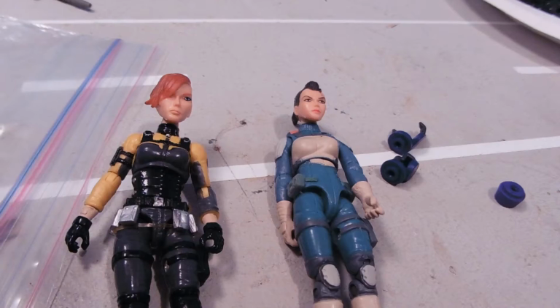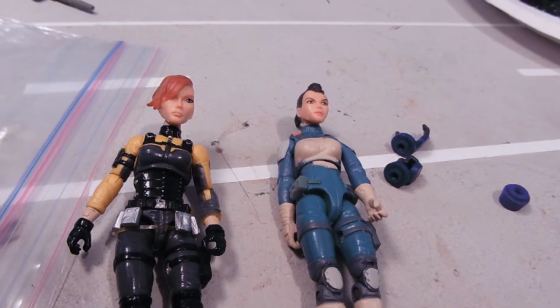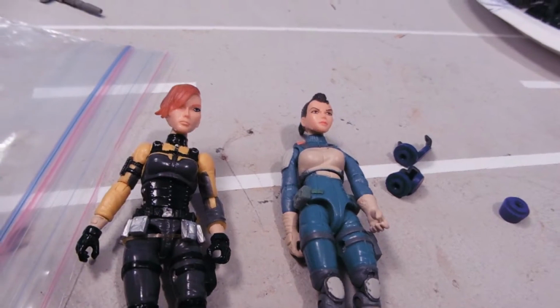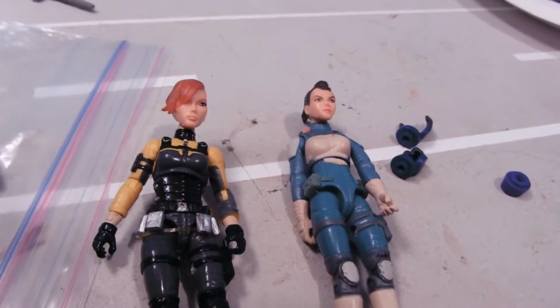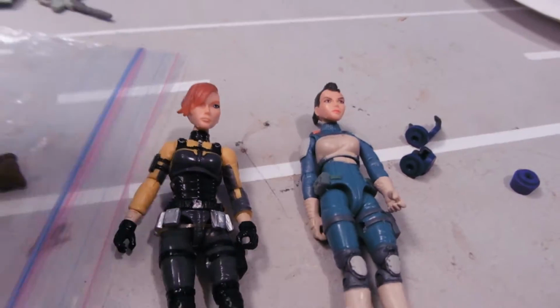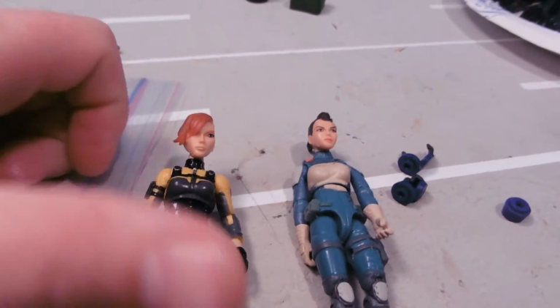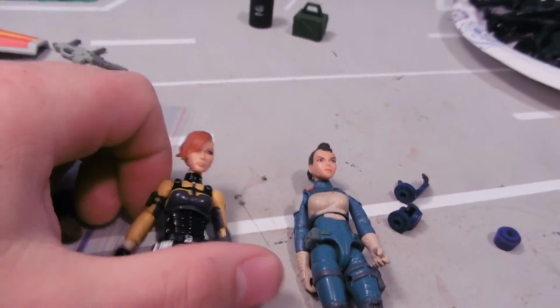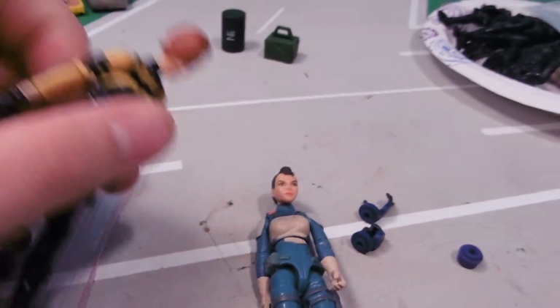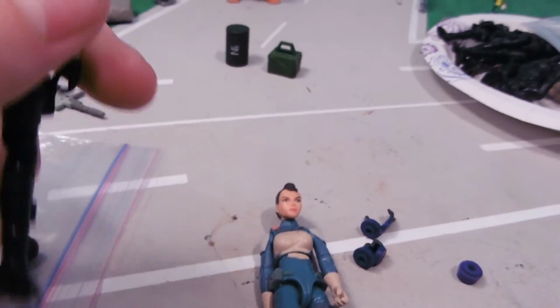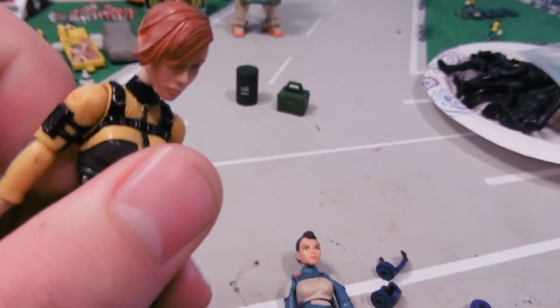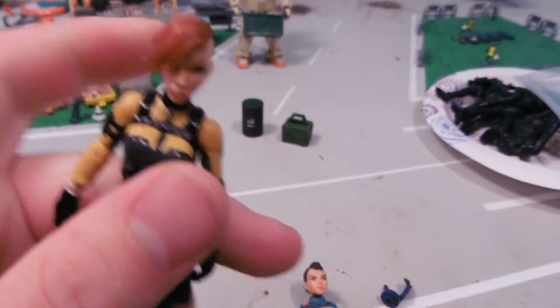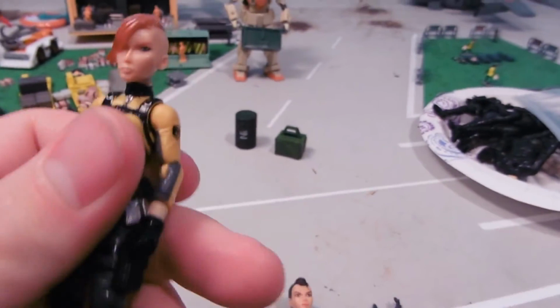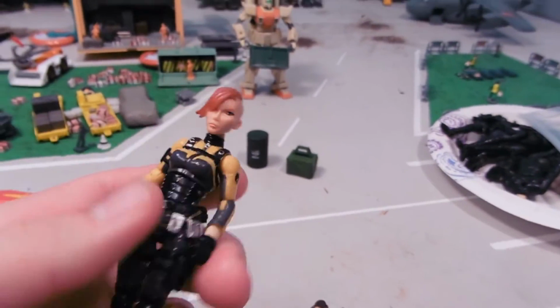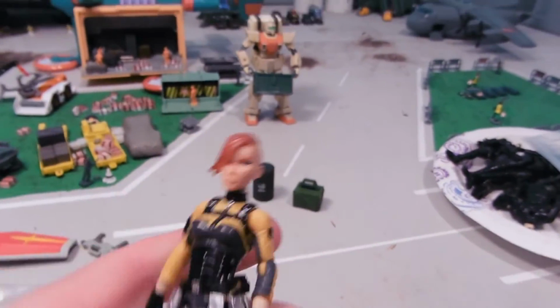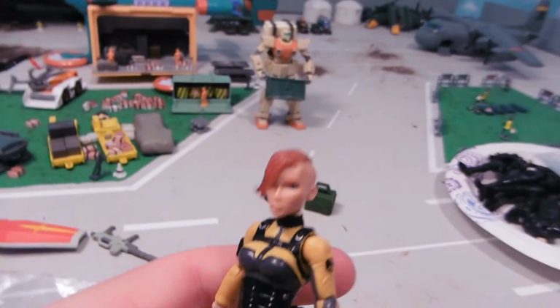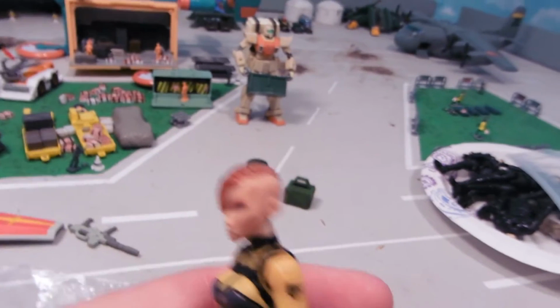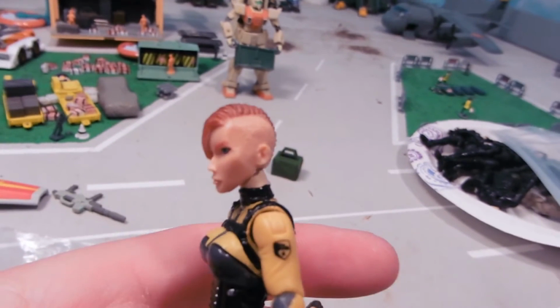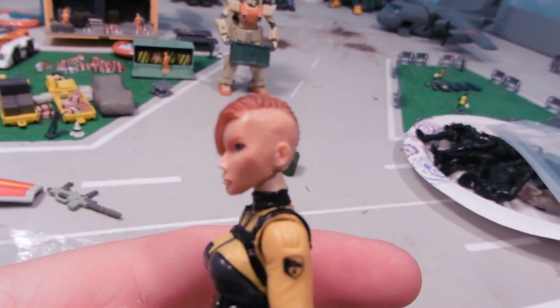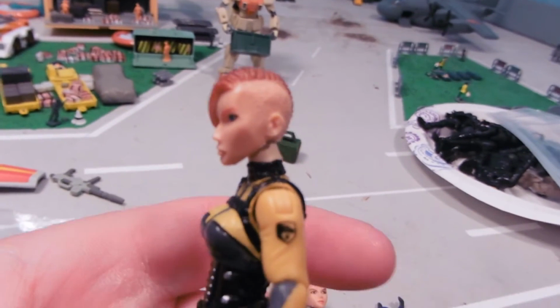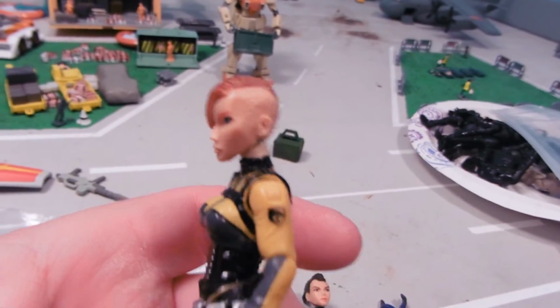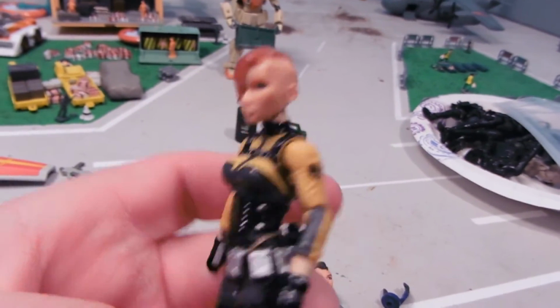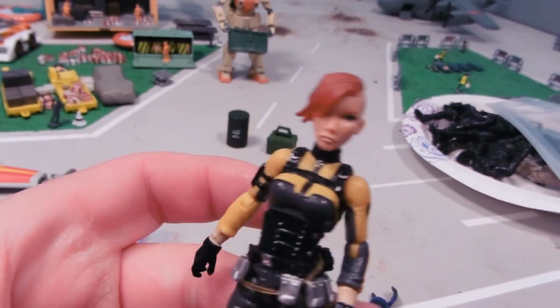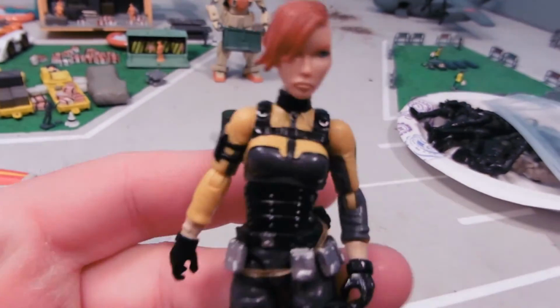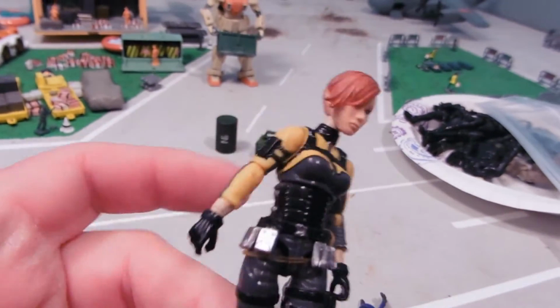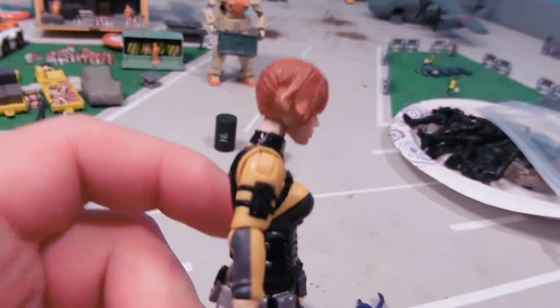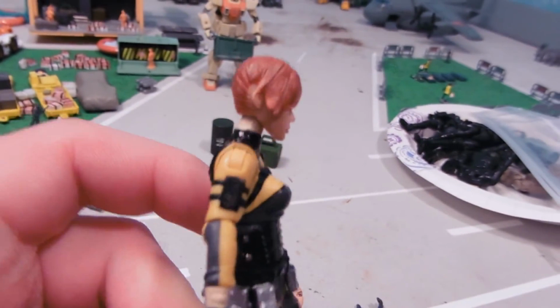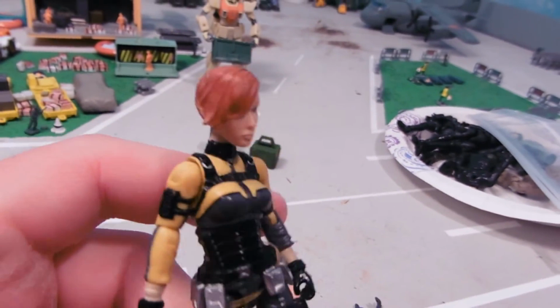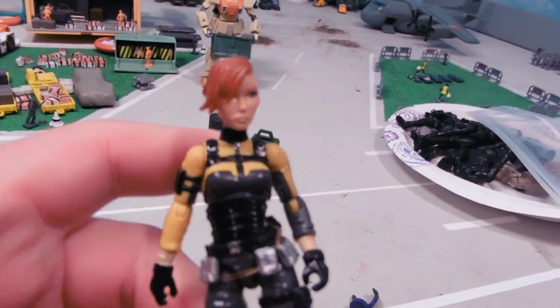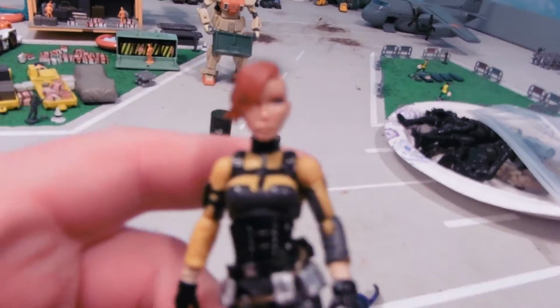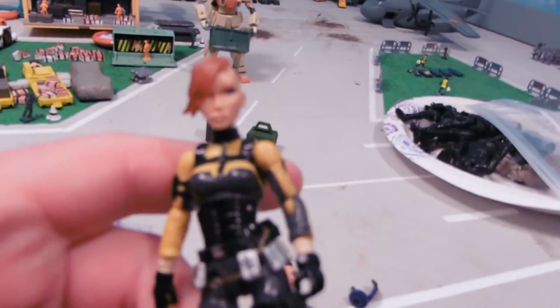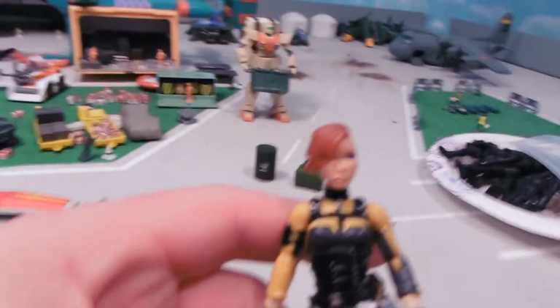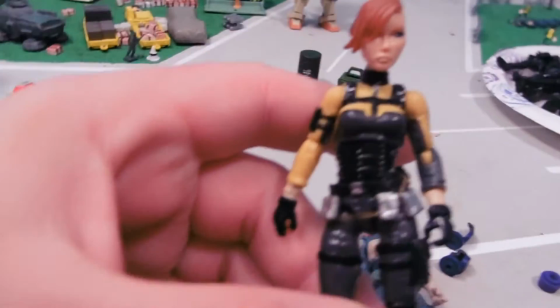Hey guys, Jessica Damu here, and this is a long overdue video. Just showing what the female core figure's heads look like on 25th Anniversary G.I. Joe's.